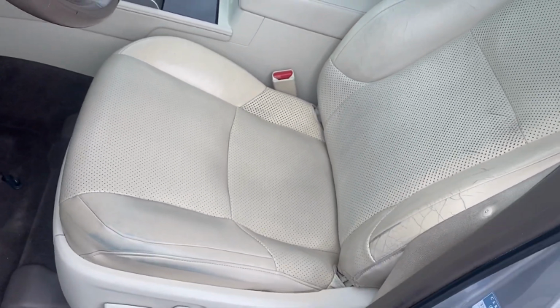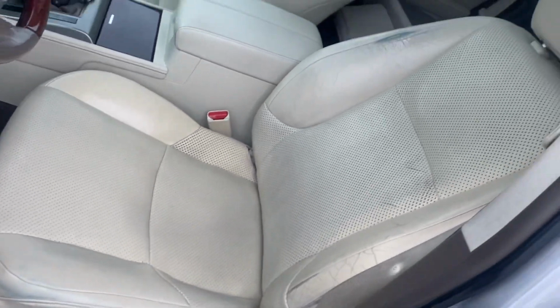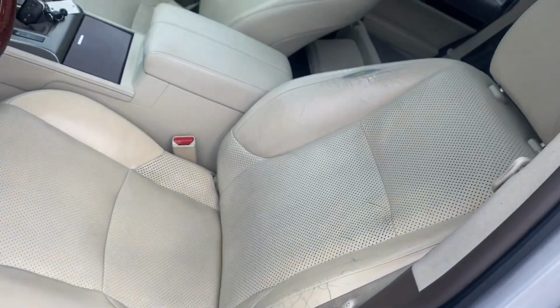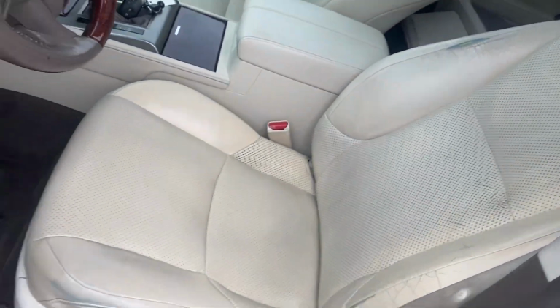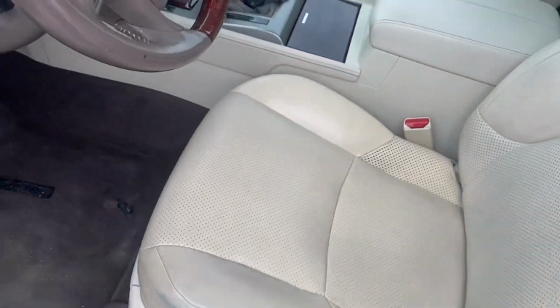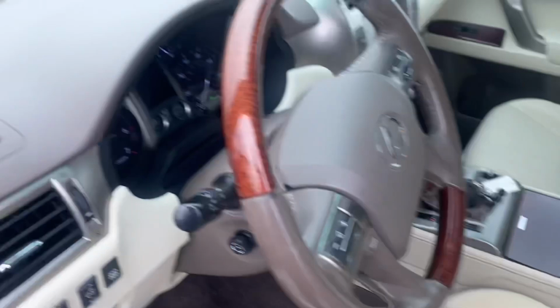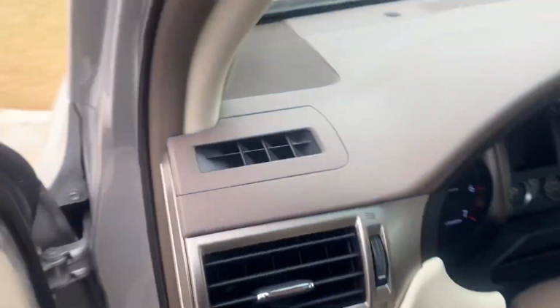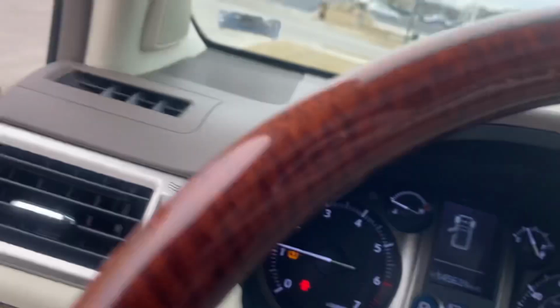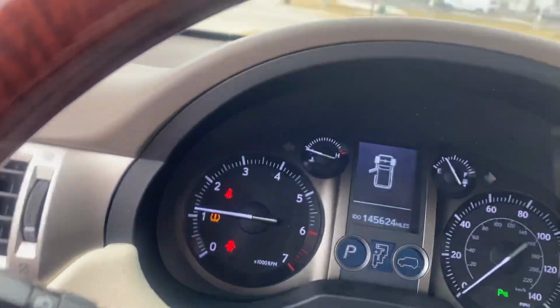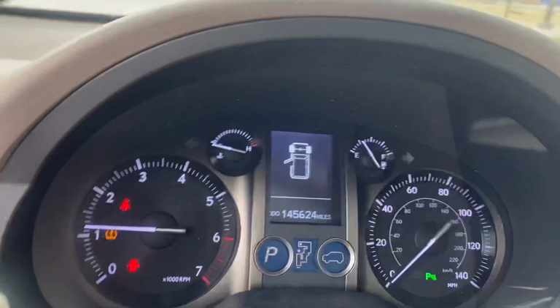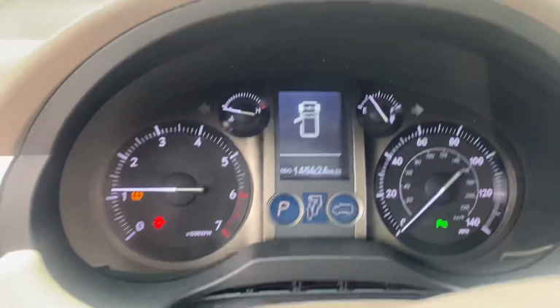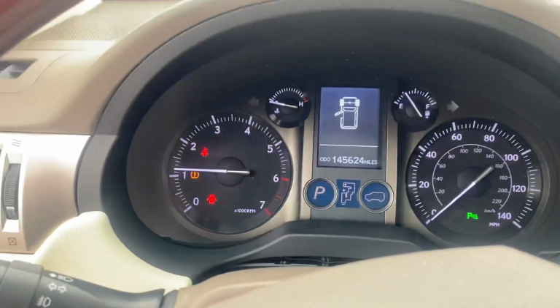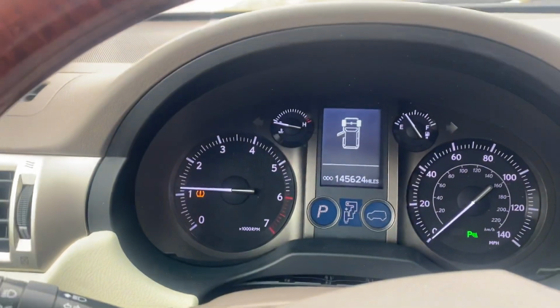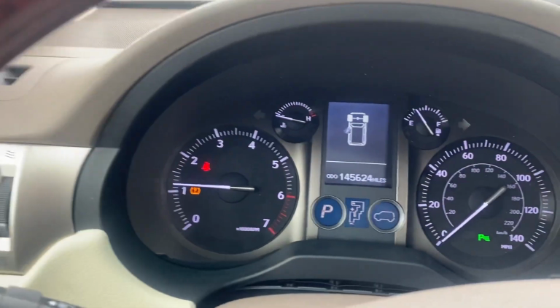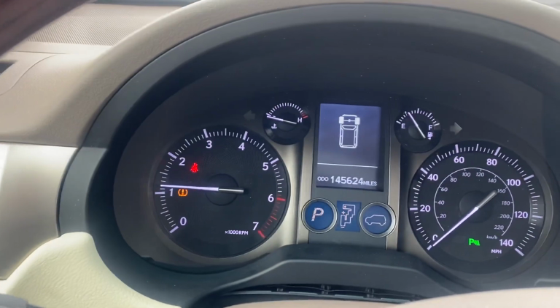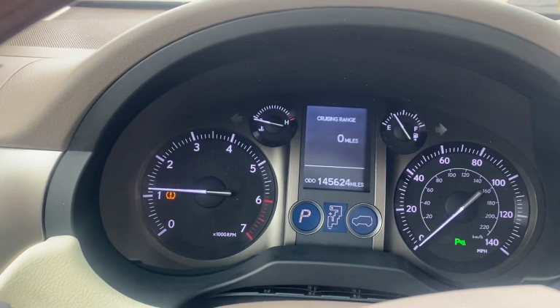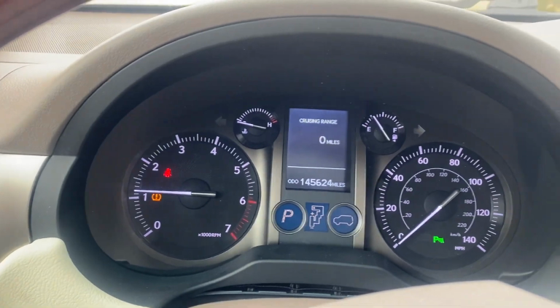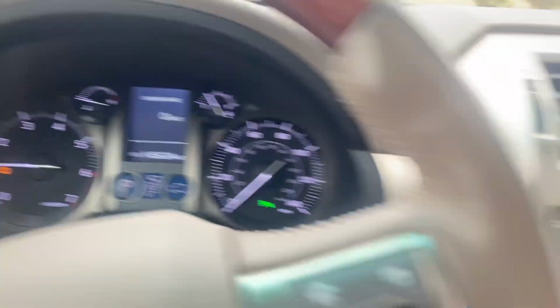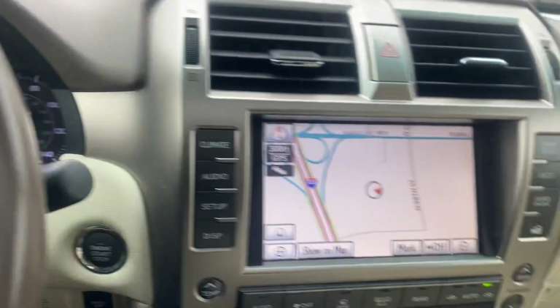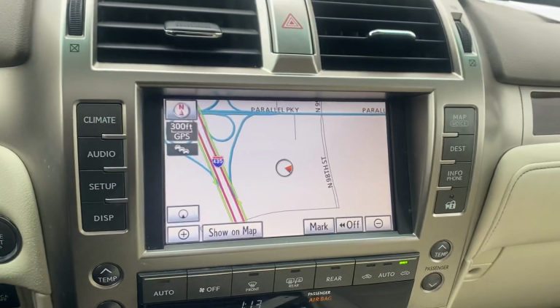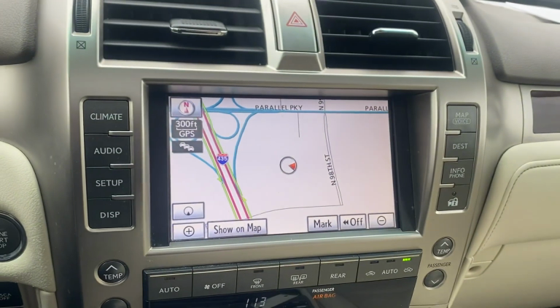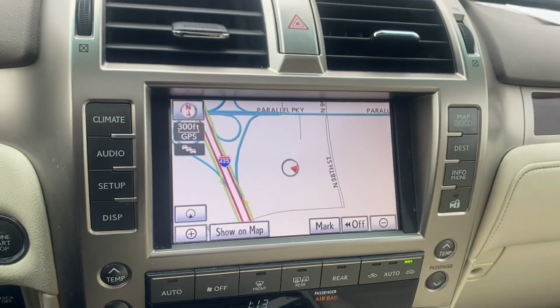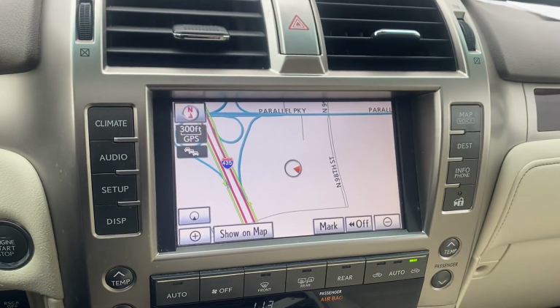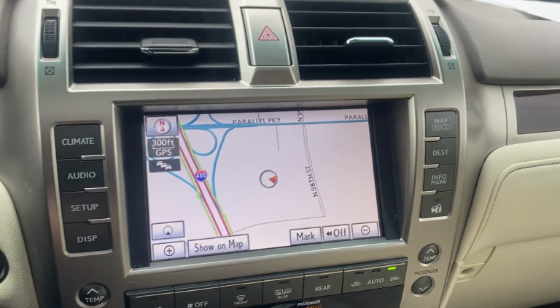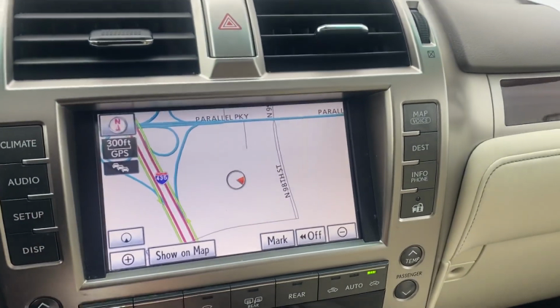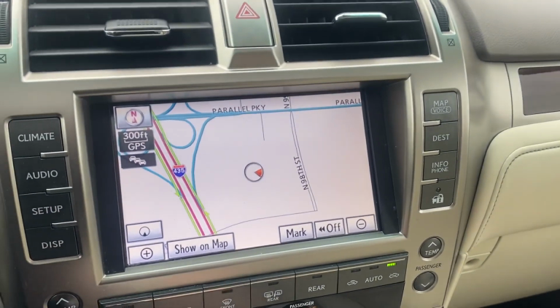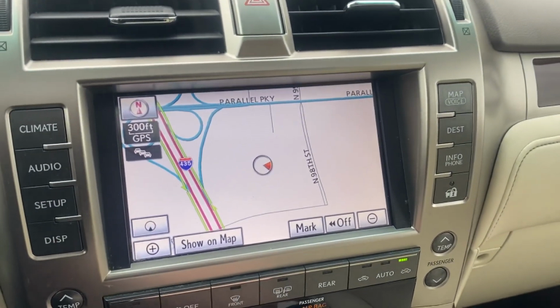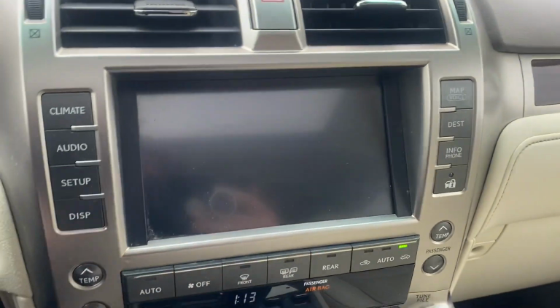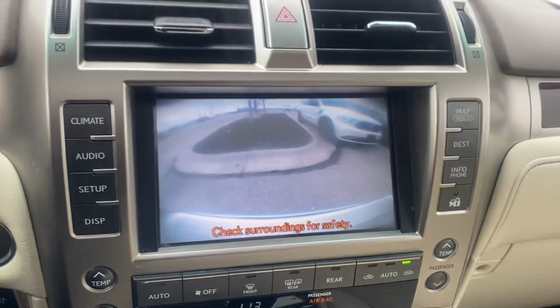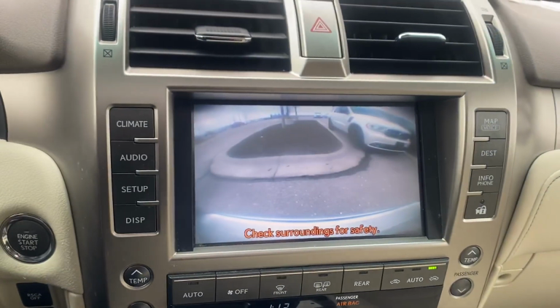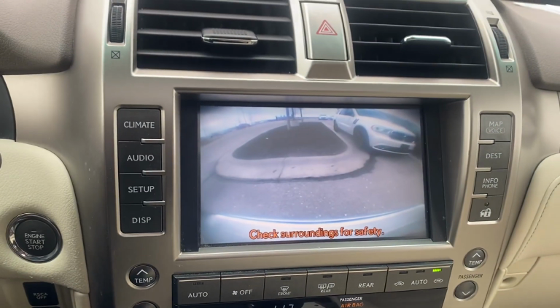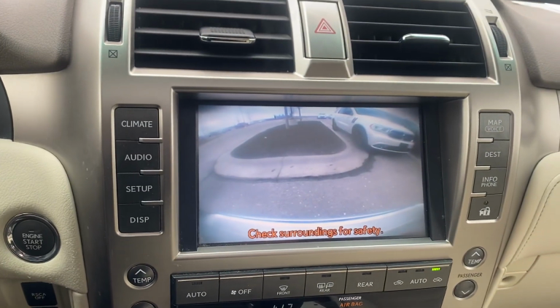But gosh darn, if that's the worst thing we're looking at, we're sitting good. Go ahead and verify the miles for you. Coming over here, we've got our navigation. Go ahead and show you the backup cam.